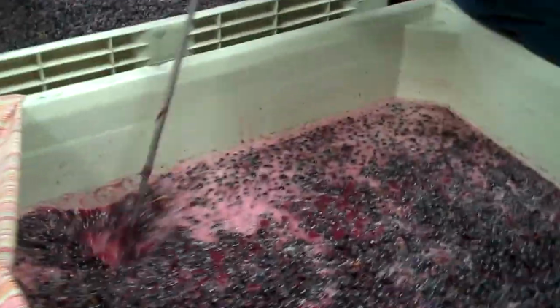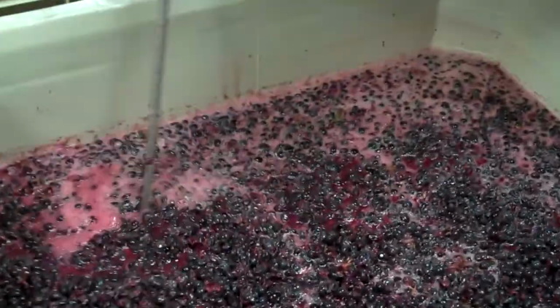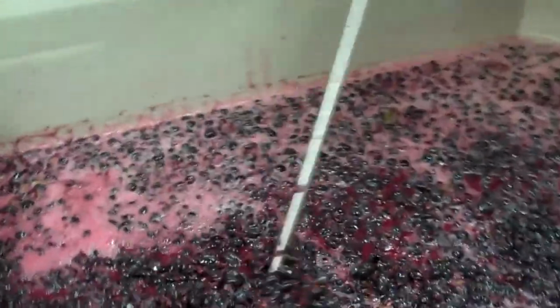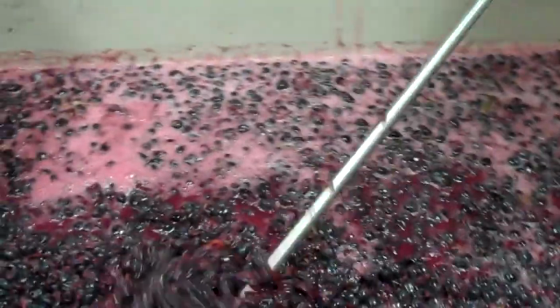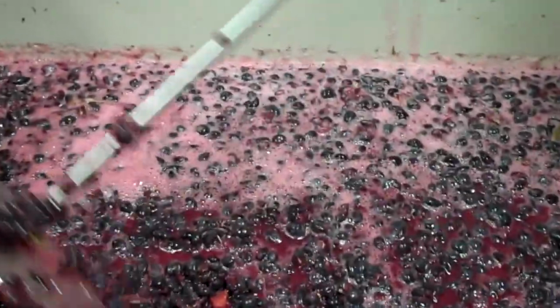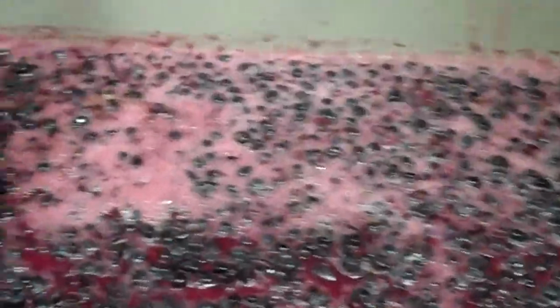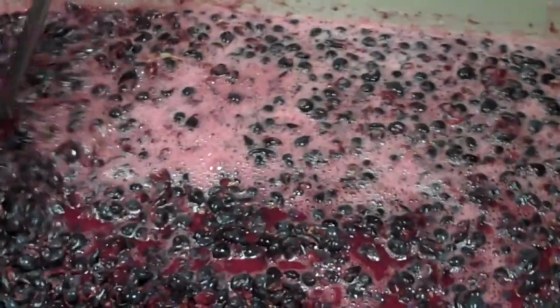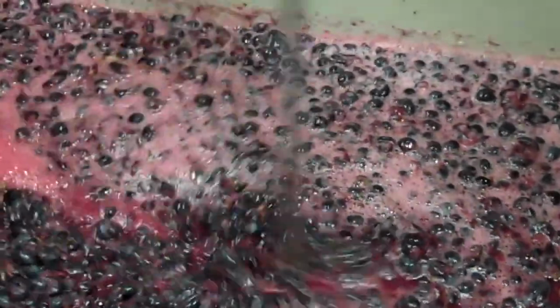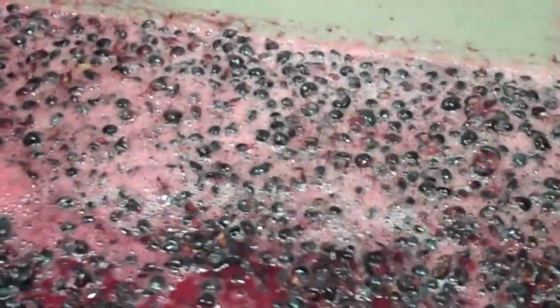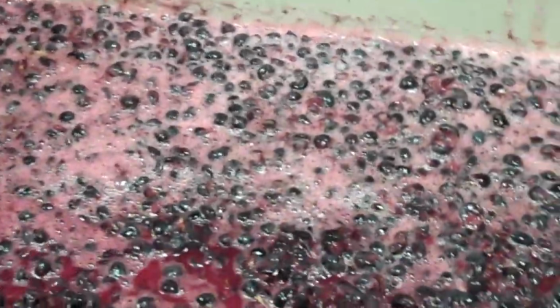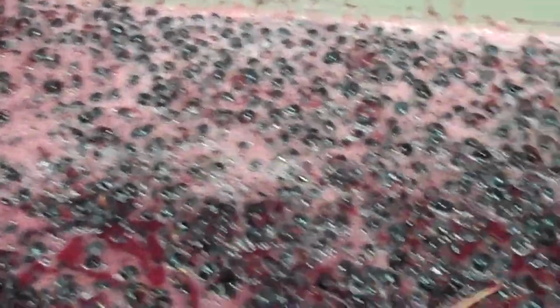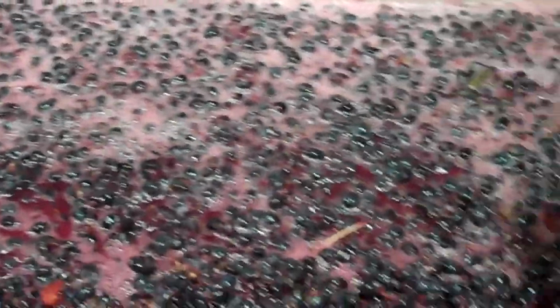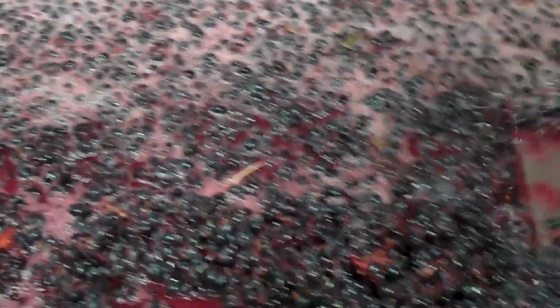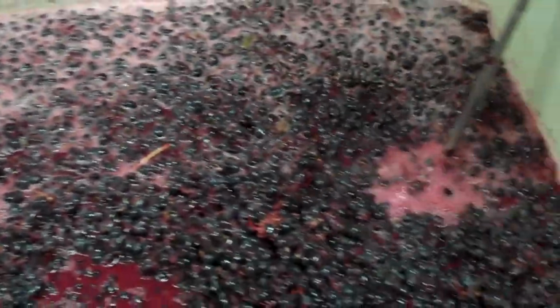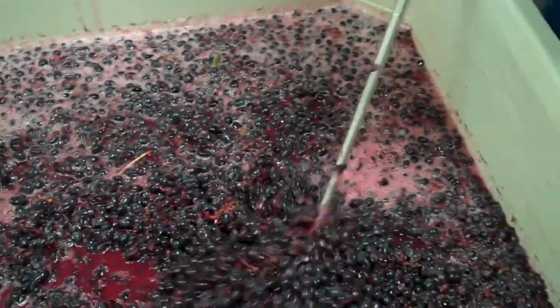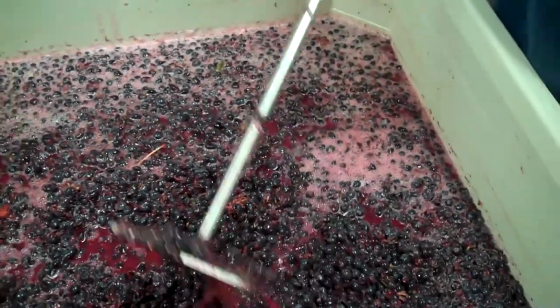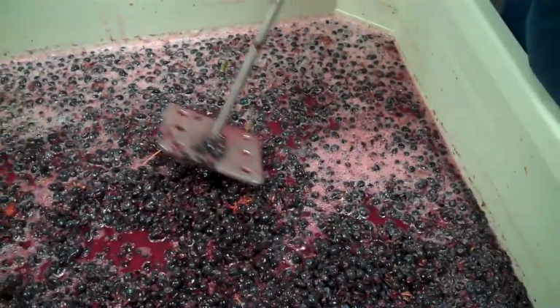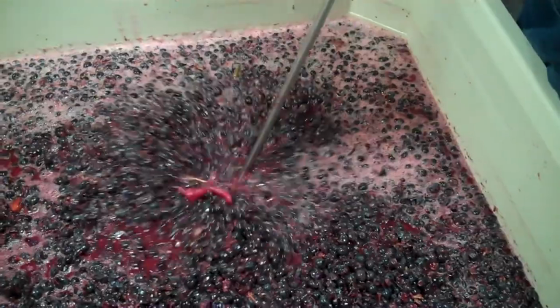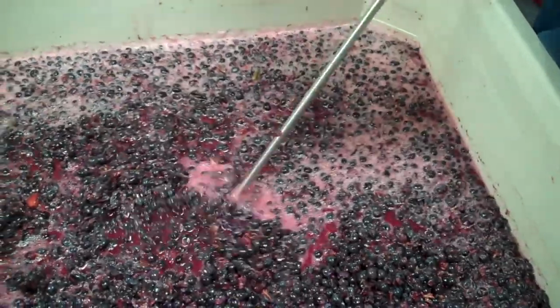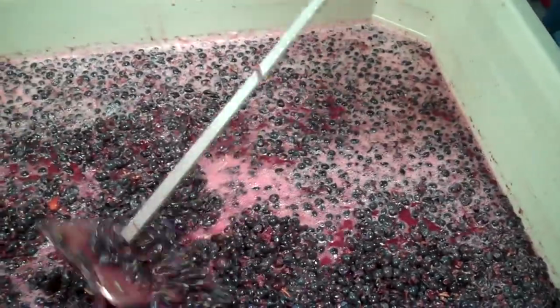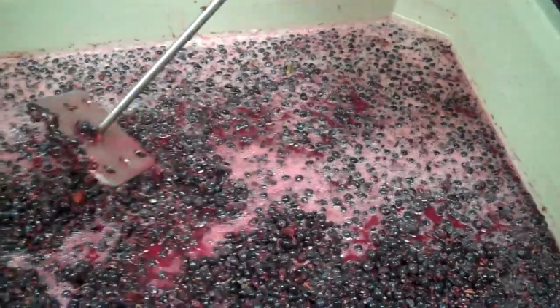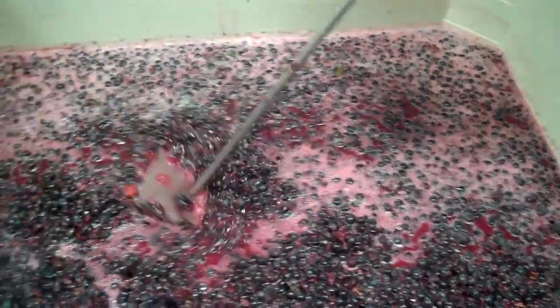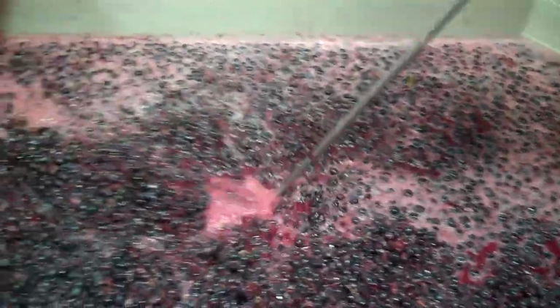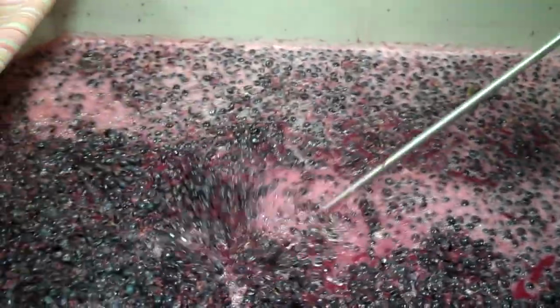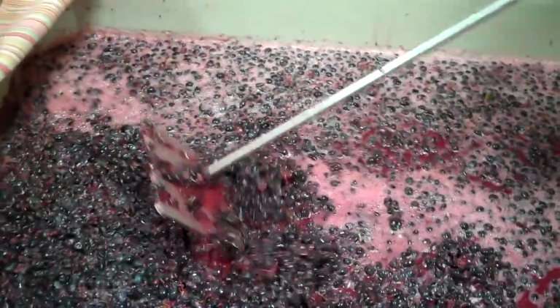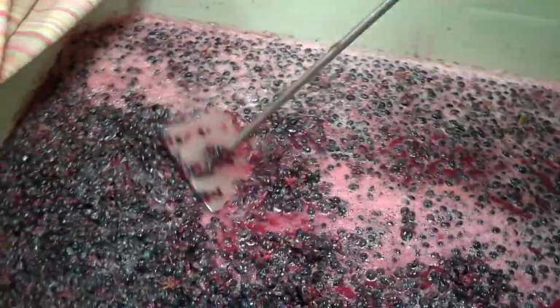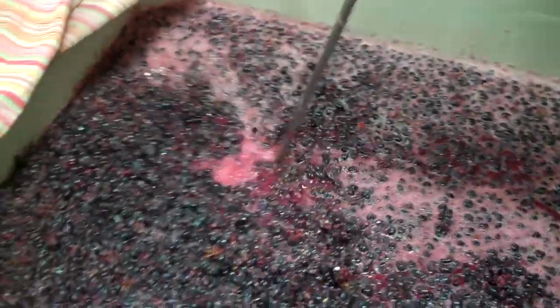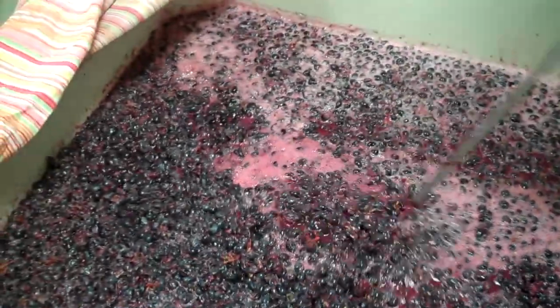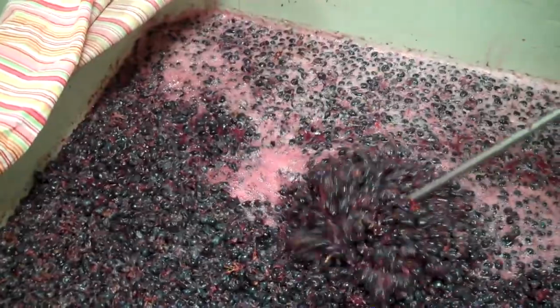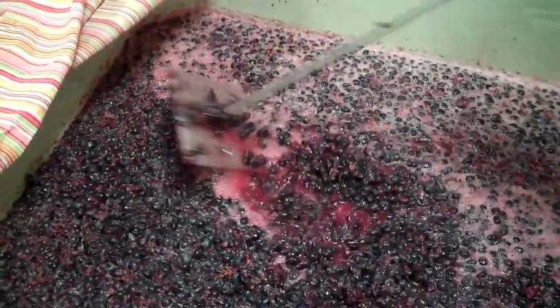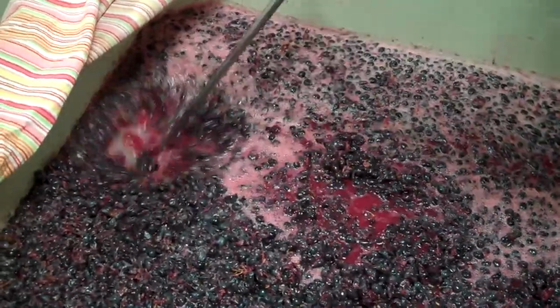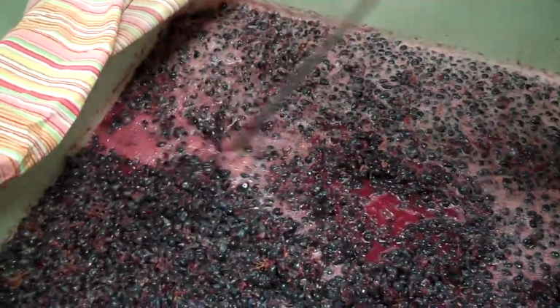Looks like we've got some foam going on there. What is that? That would be the carbon dioxide coming up. Carbon dioxide gas, yep. That's the sure sign that fermentation is happening.